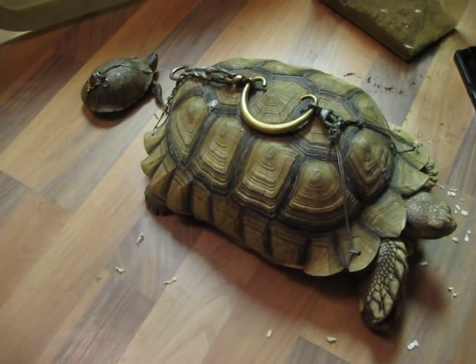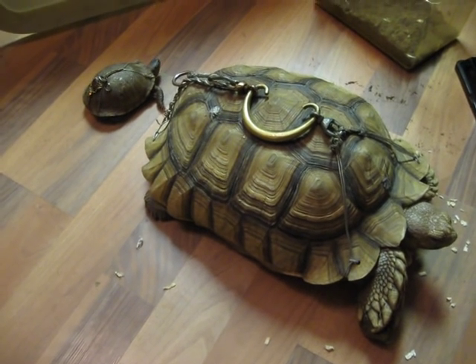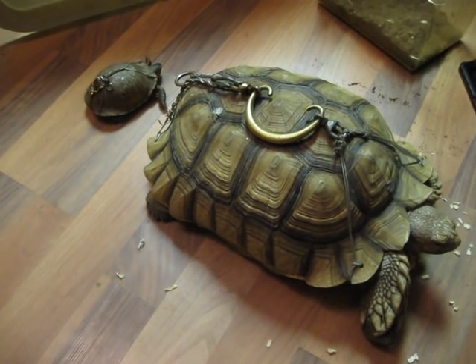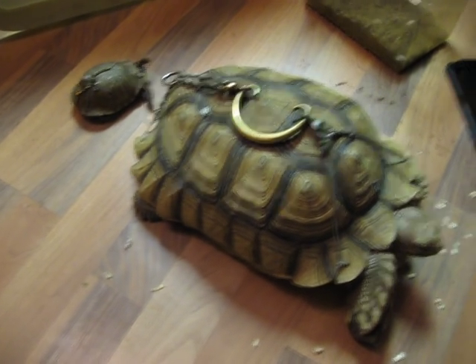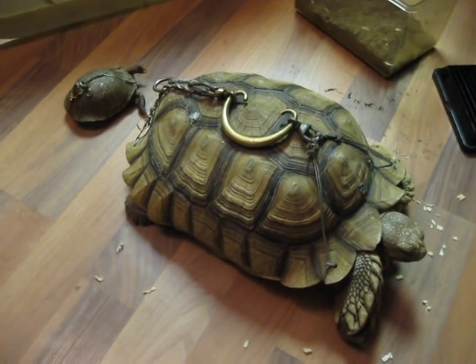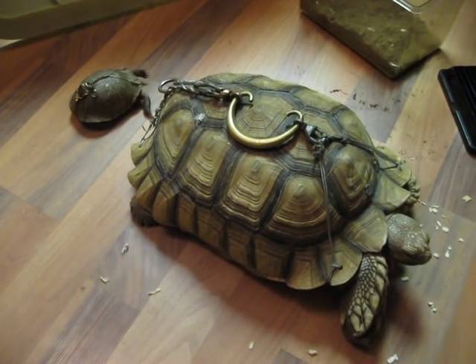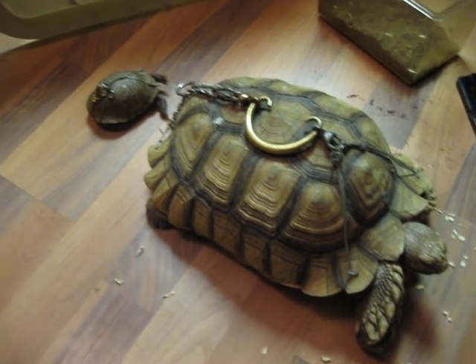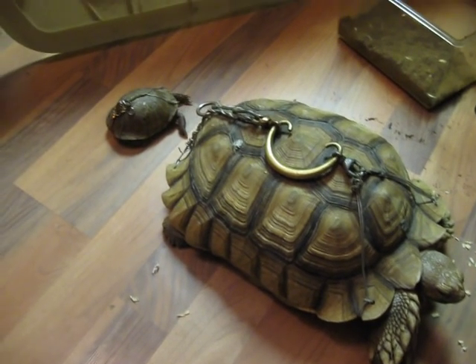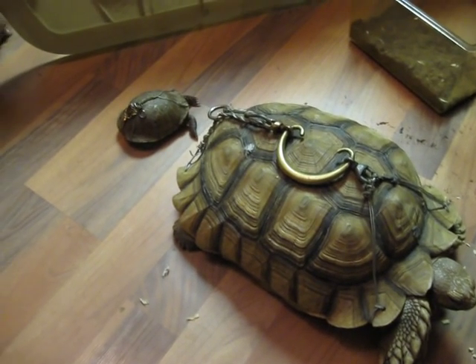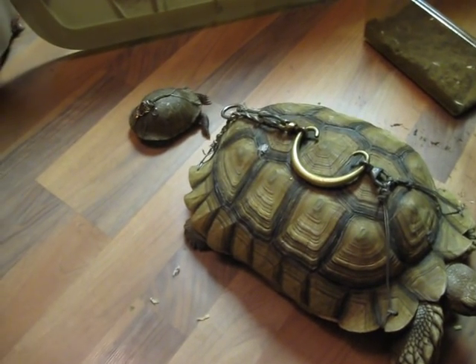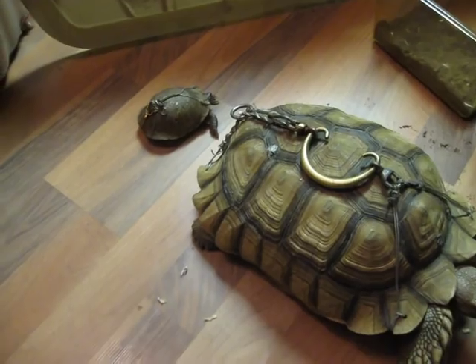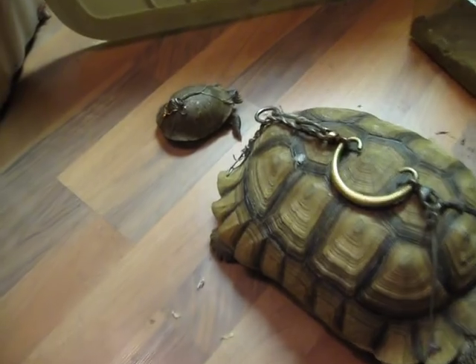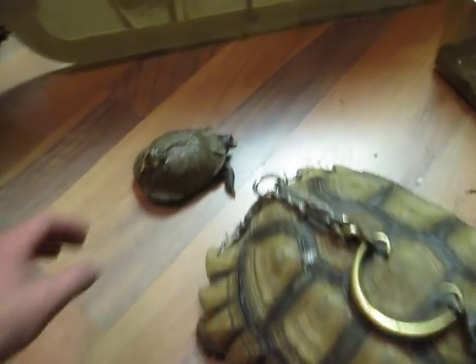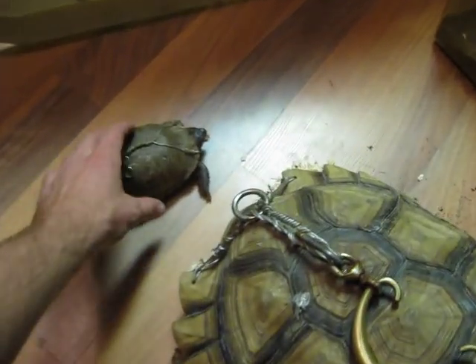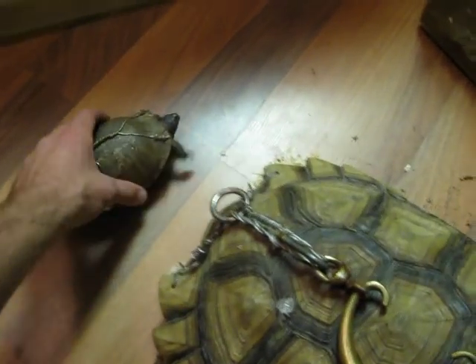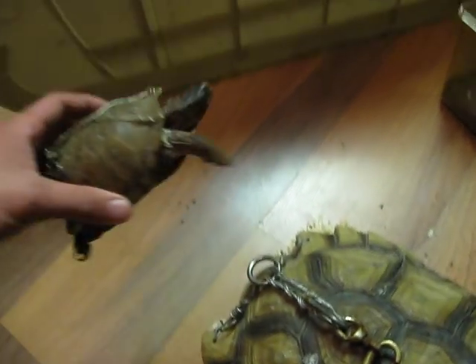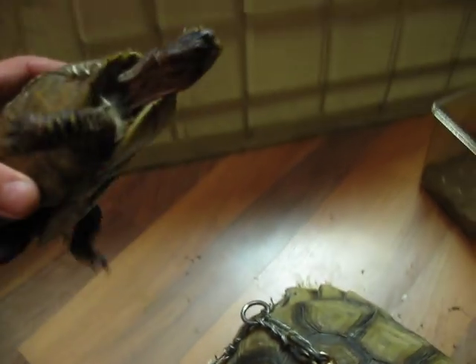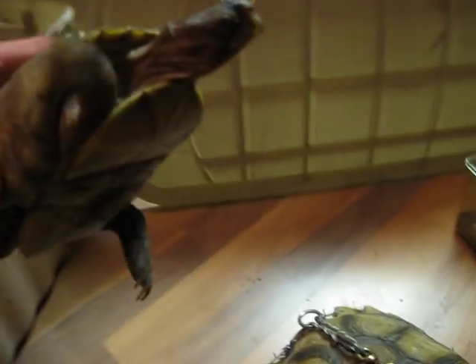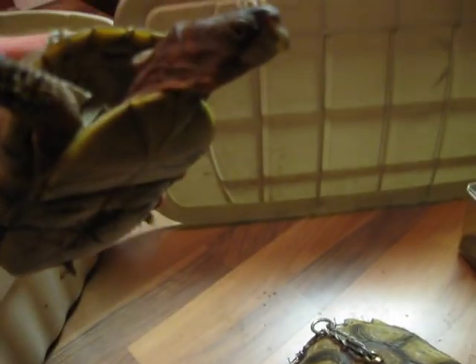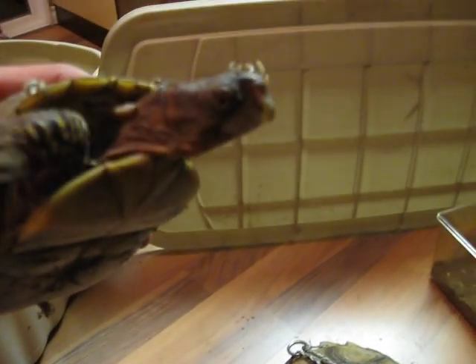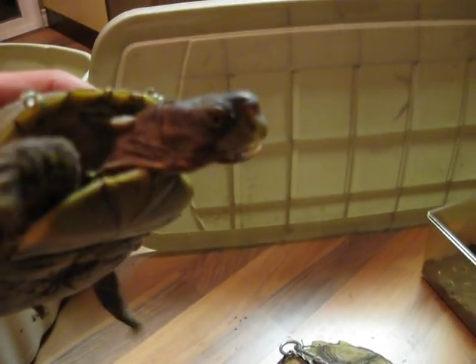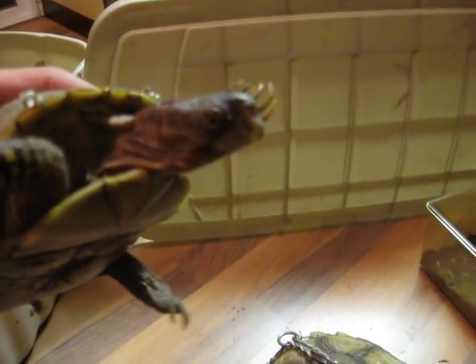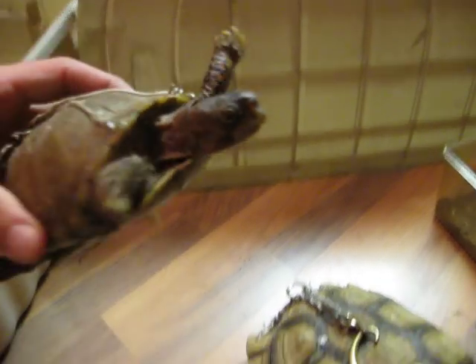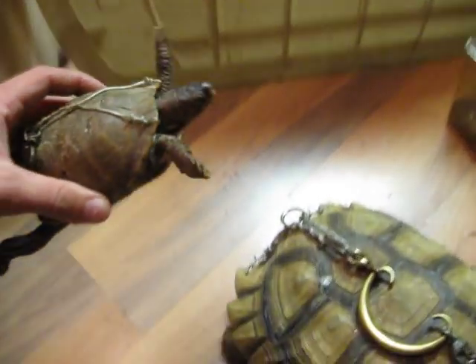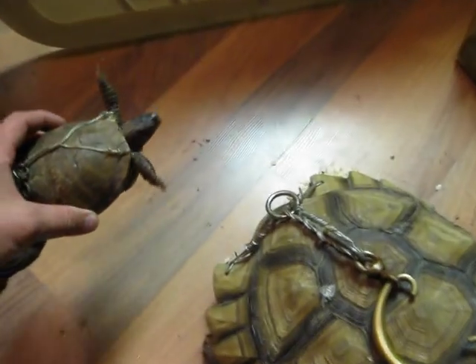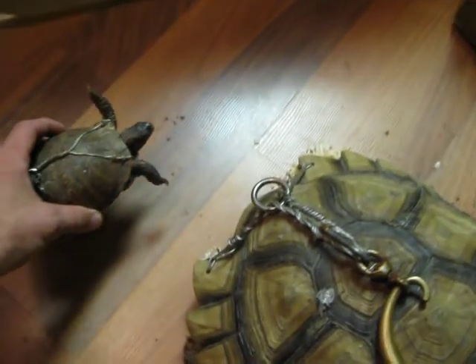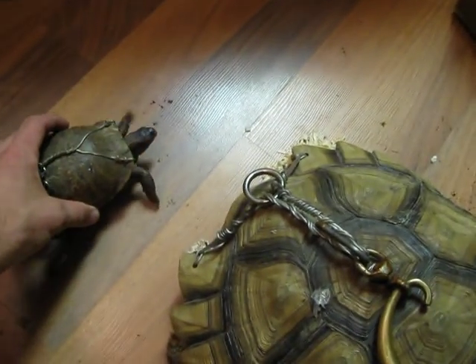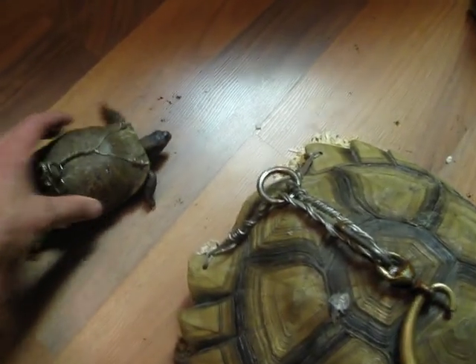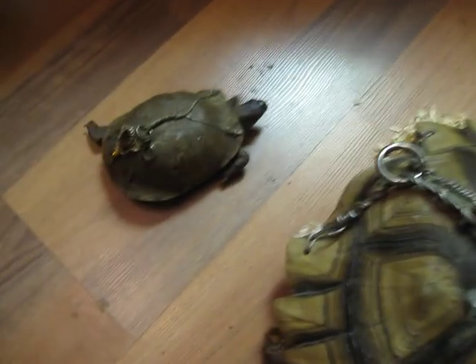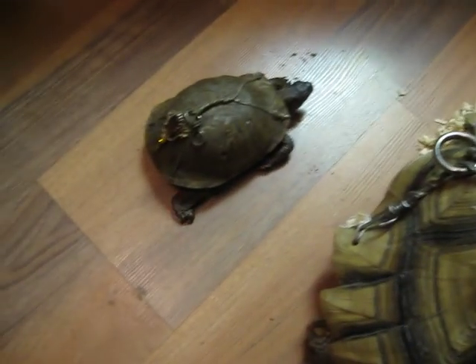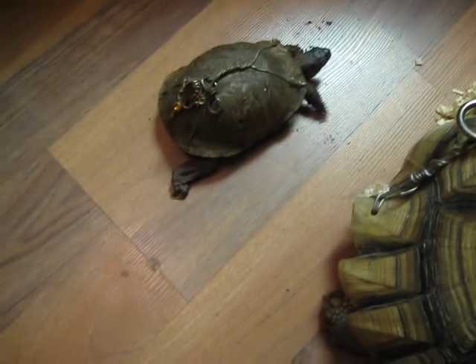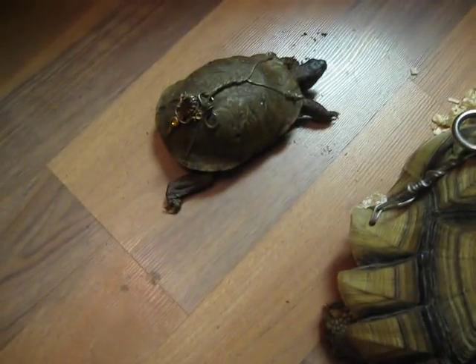He was feeding the box turtle dog food and cat food. You can also see the box turtle's beak is a little overgrown there, and he's got some pretty long claws.